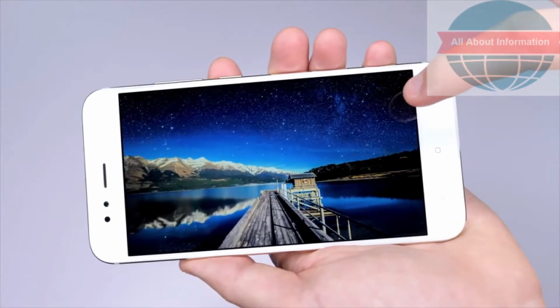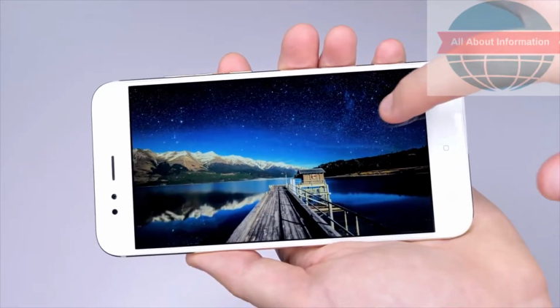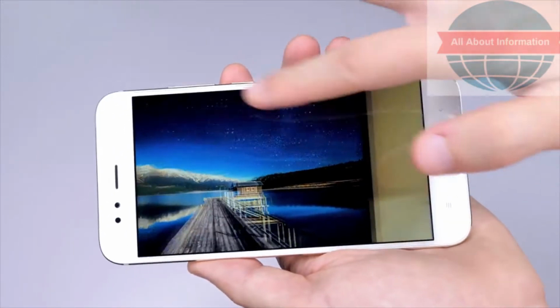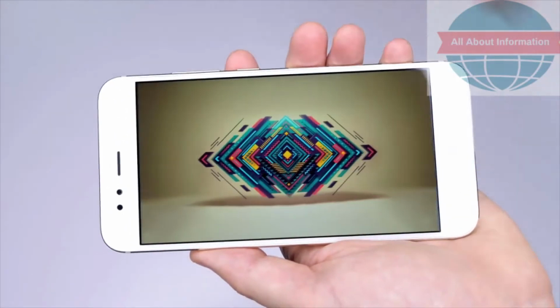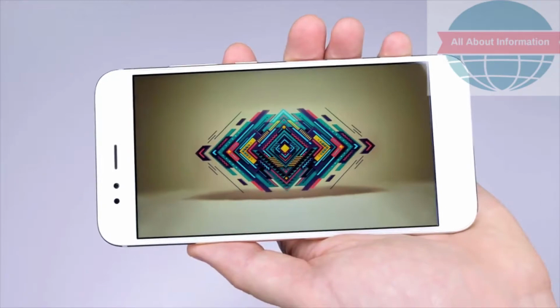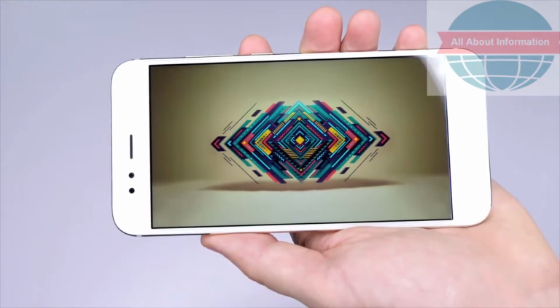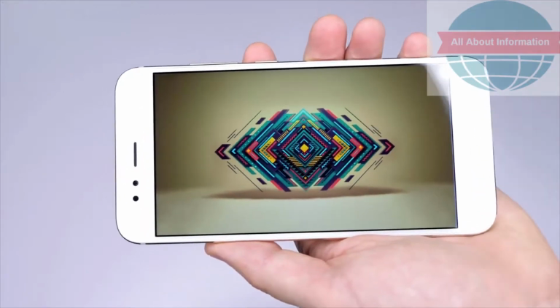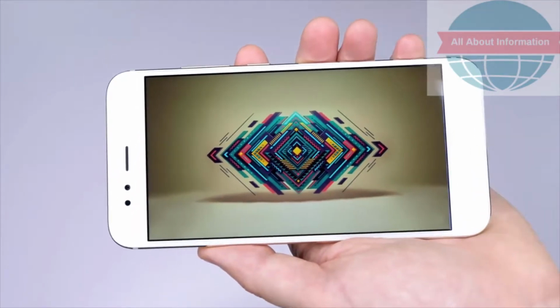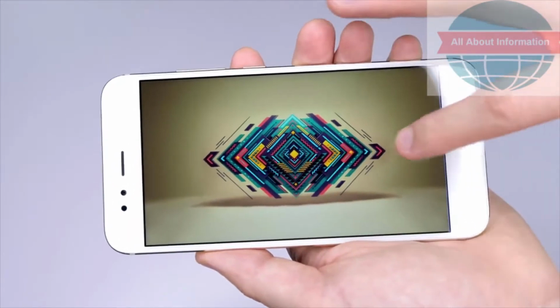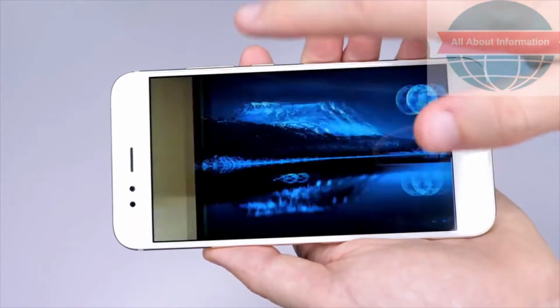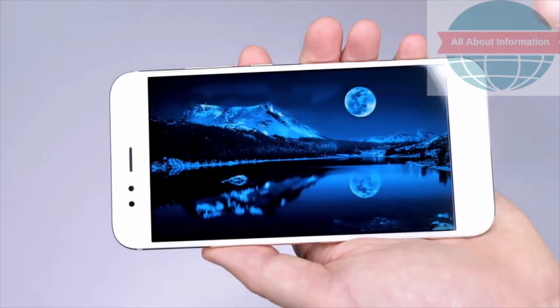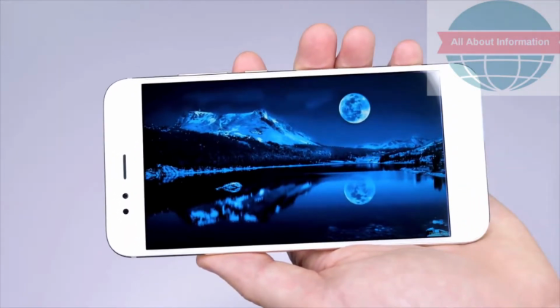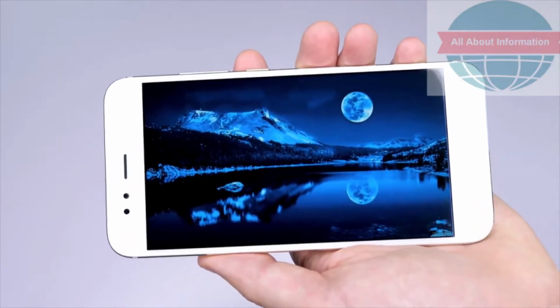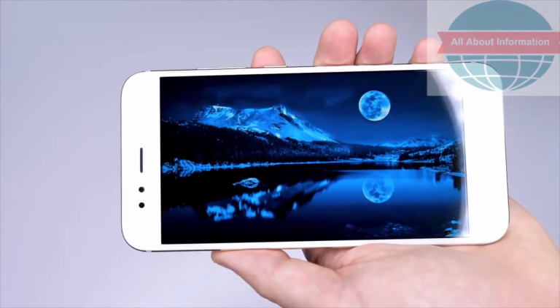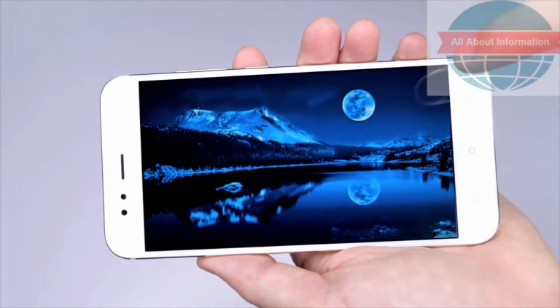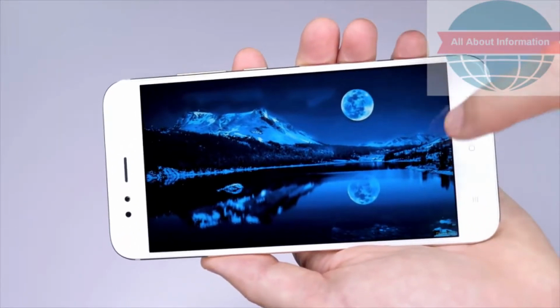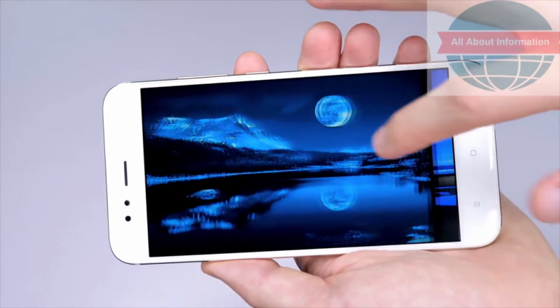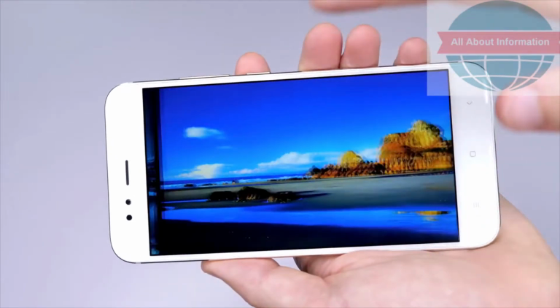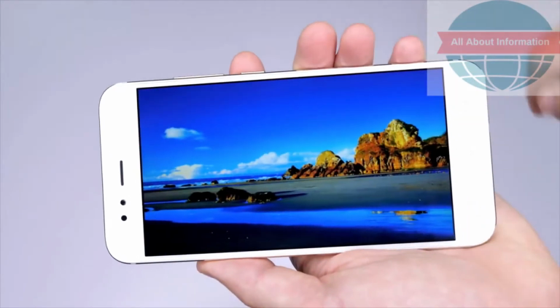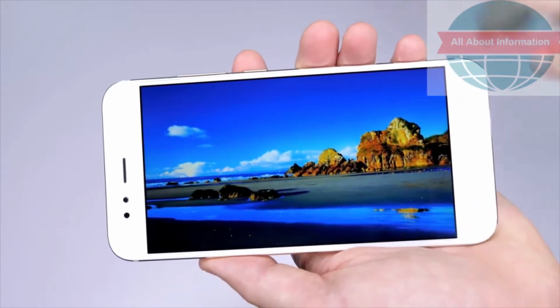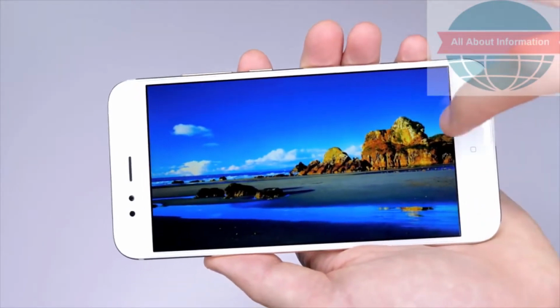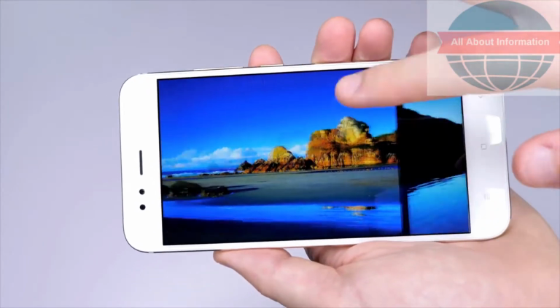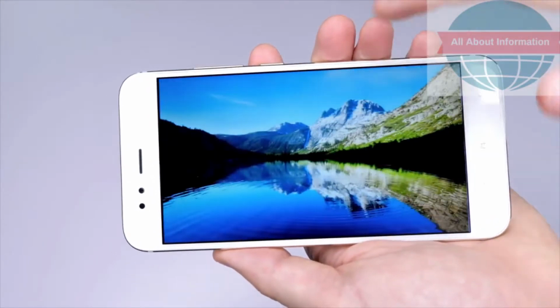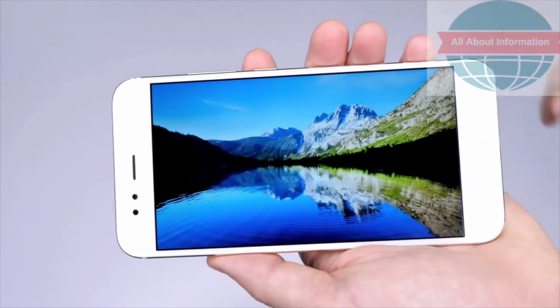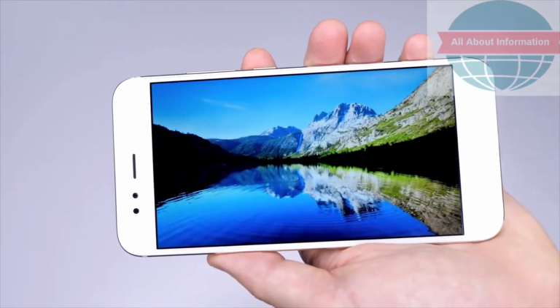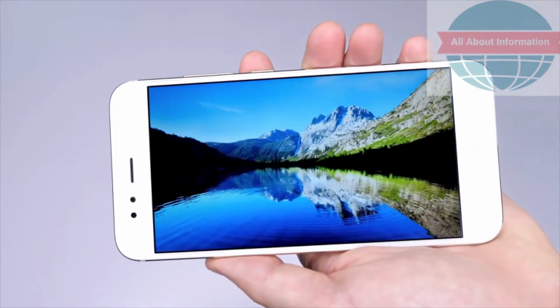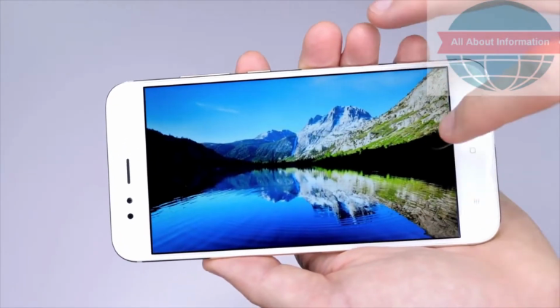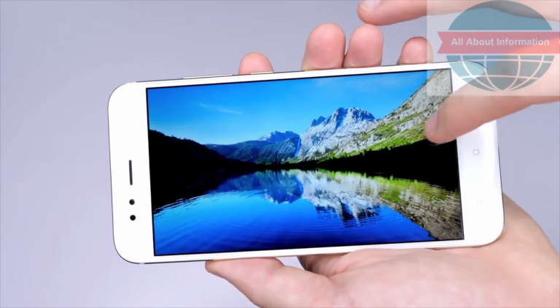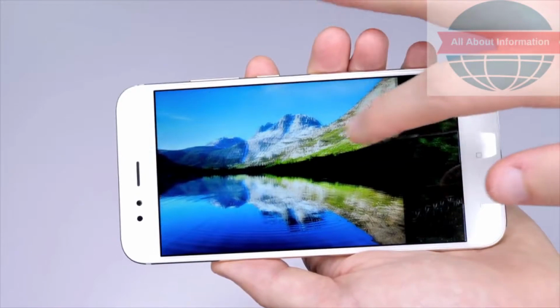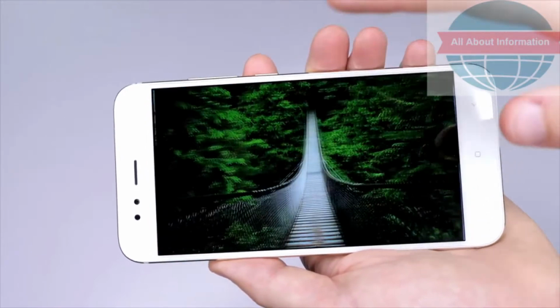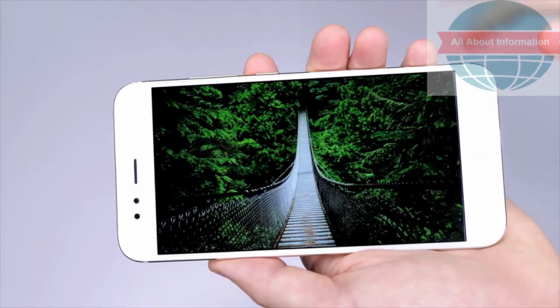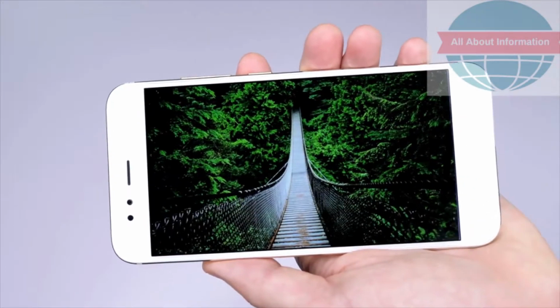The 5.5-inch display is Full HD and it looks great — it surprised me how clear it looked for a phone at this price. However, you'll need to be careful about keeping the screen from getting scratched, since there's no Gorilla Glass here for protection.